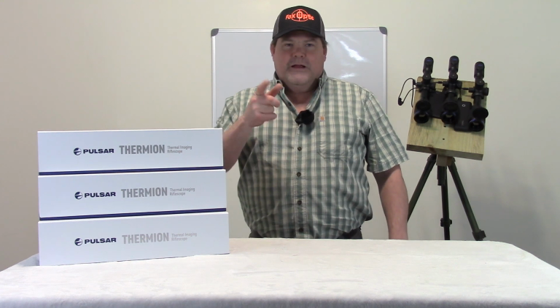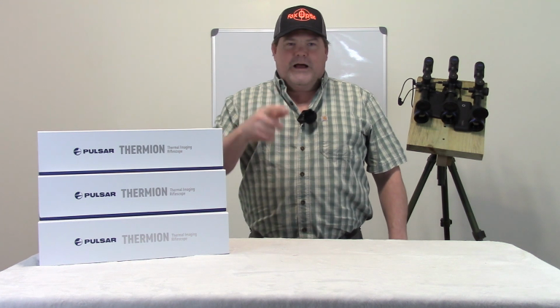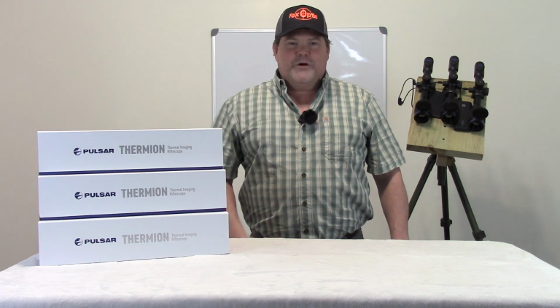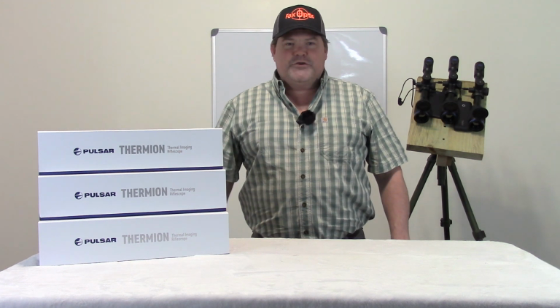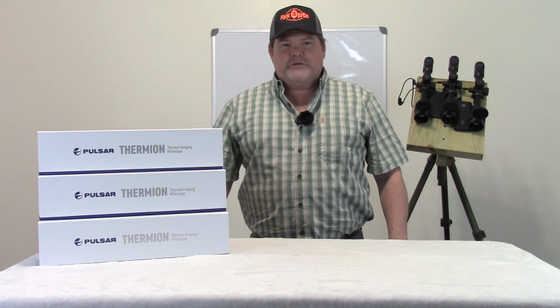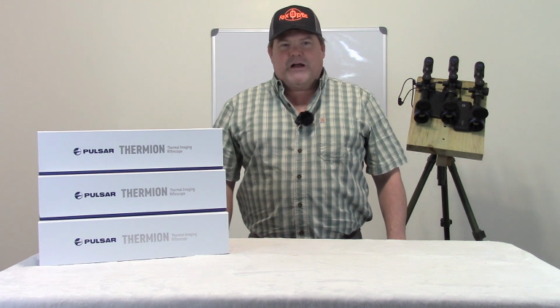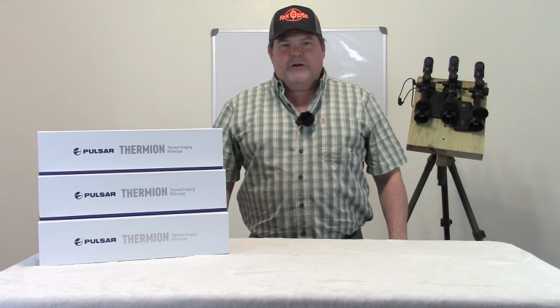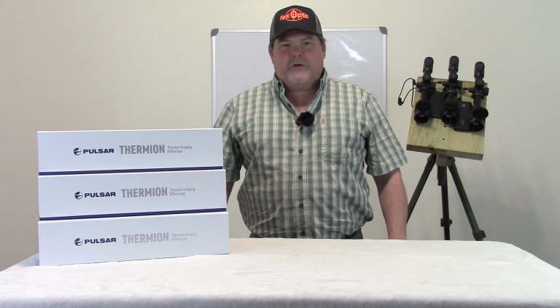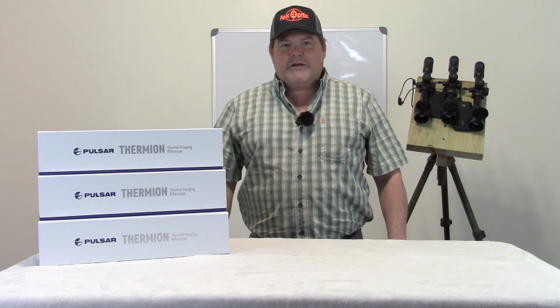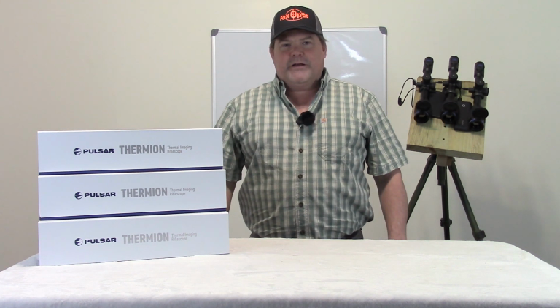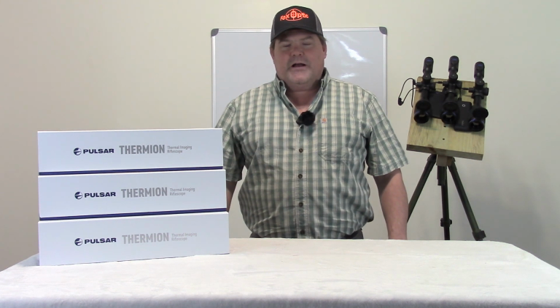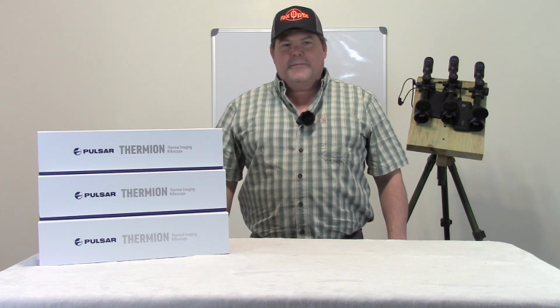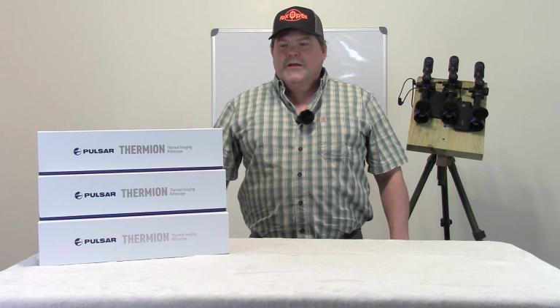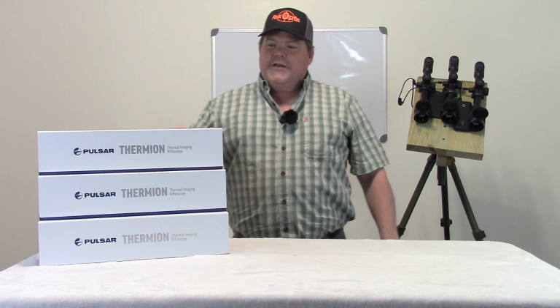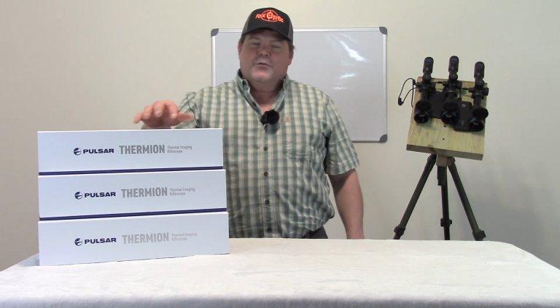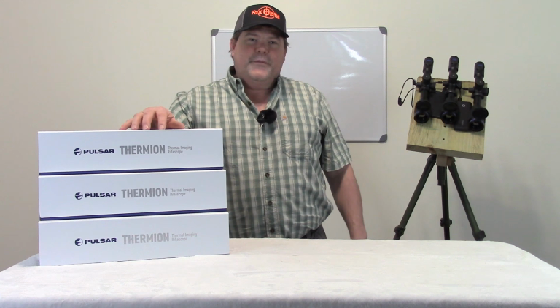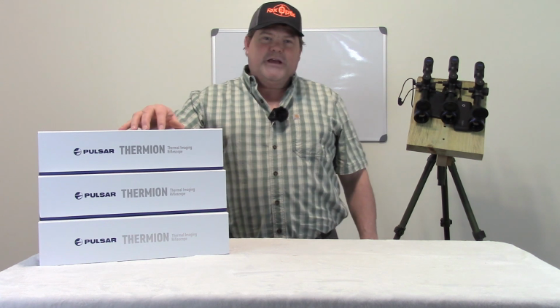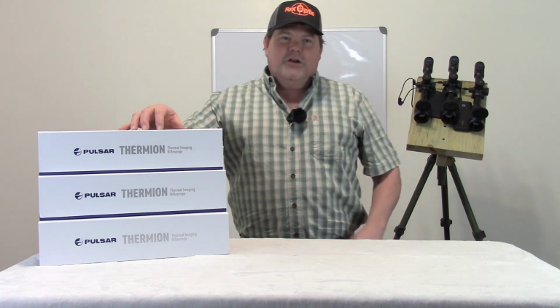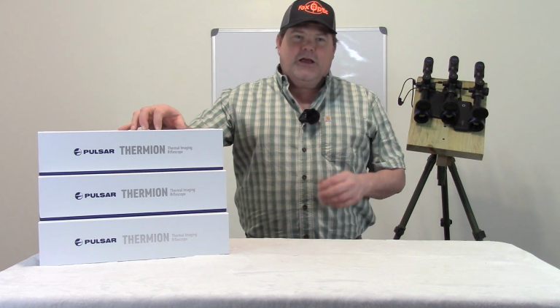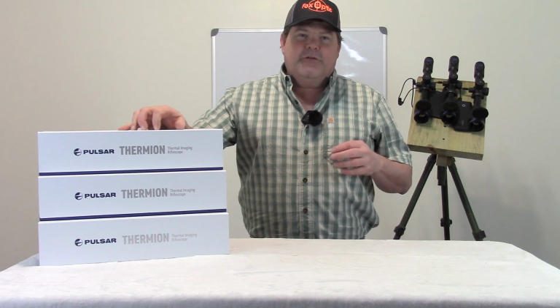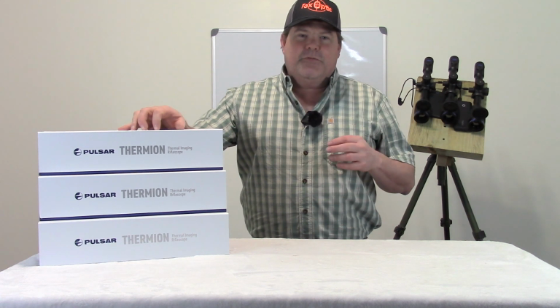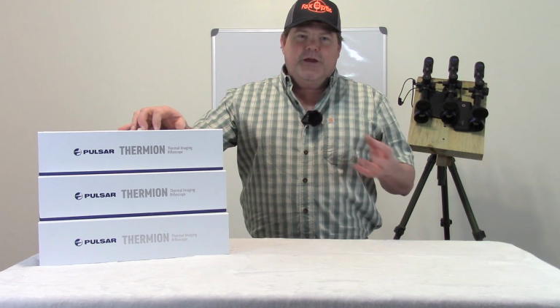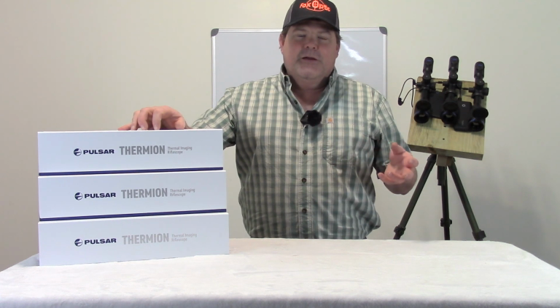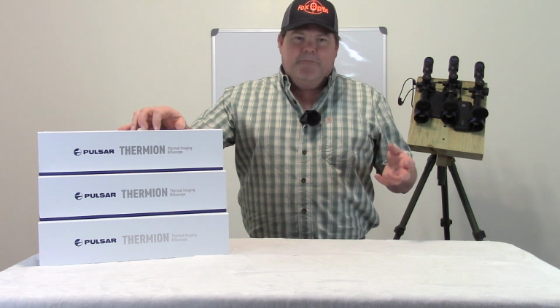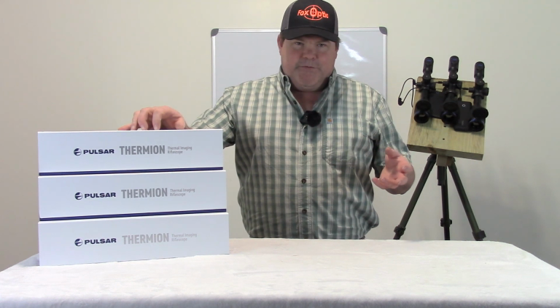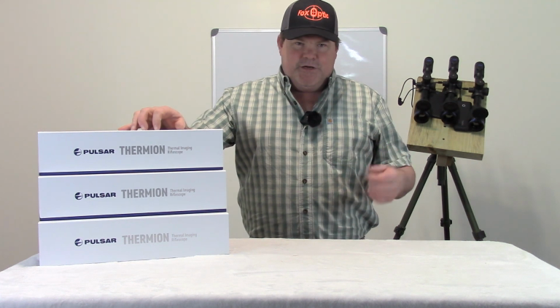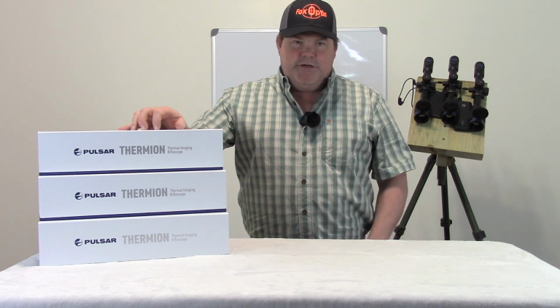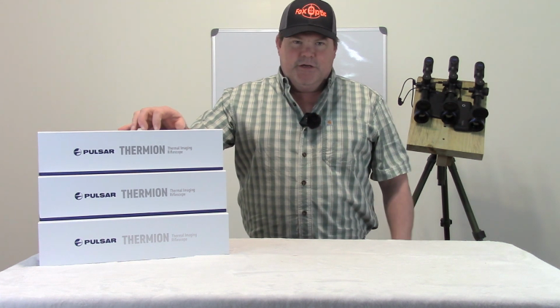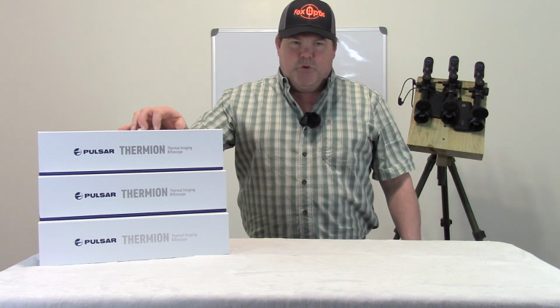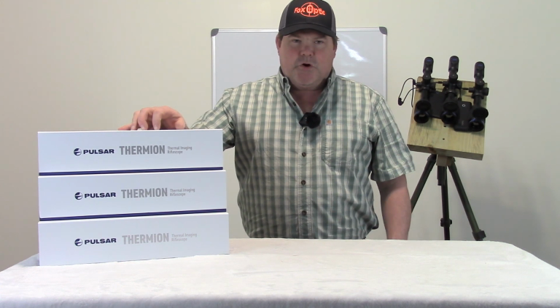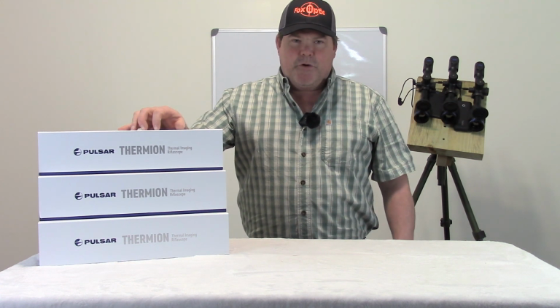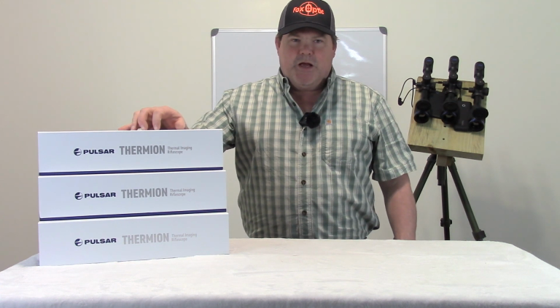Hi folks, Travis Fox here with foxoptic.com. Today we're going to be taking a look at the 350 series Pulsar Thermions.